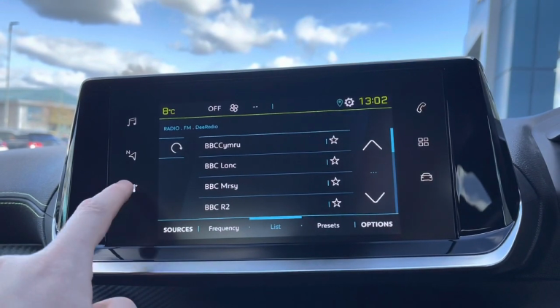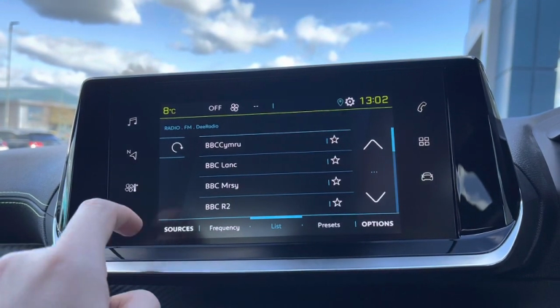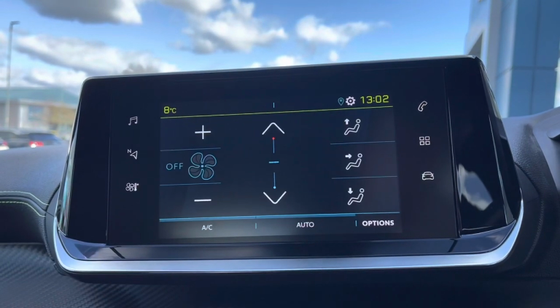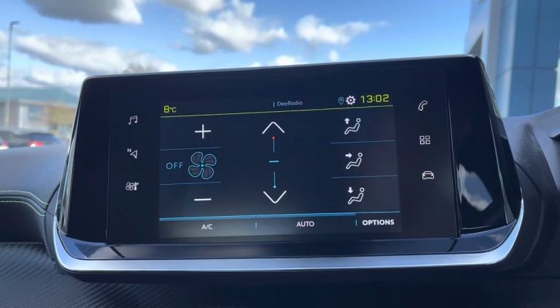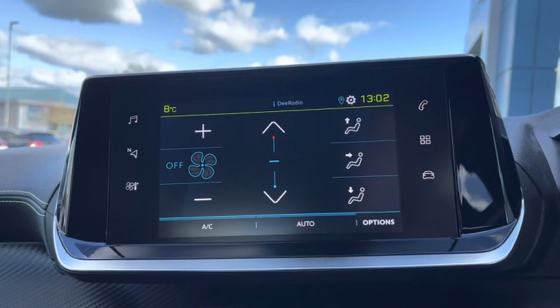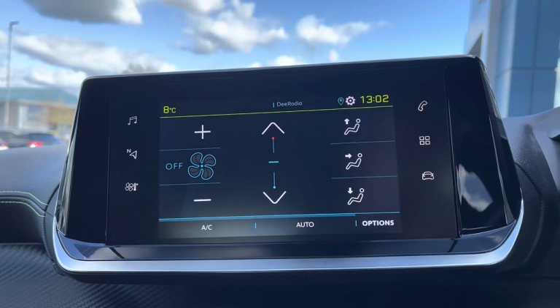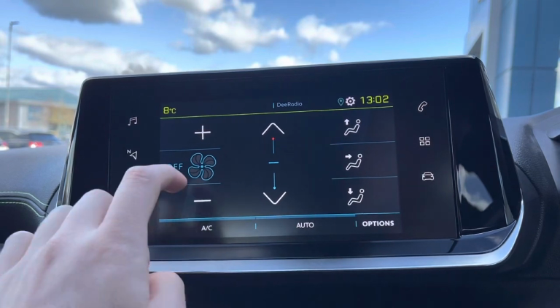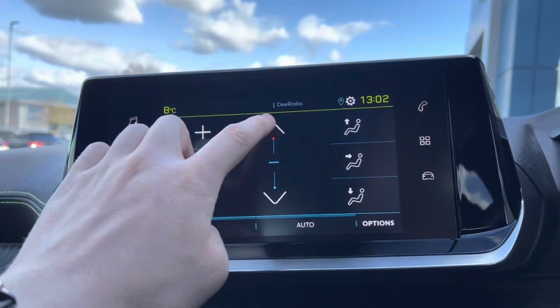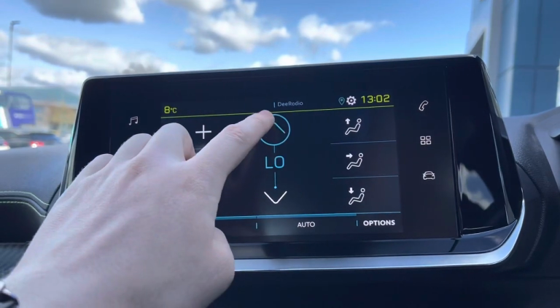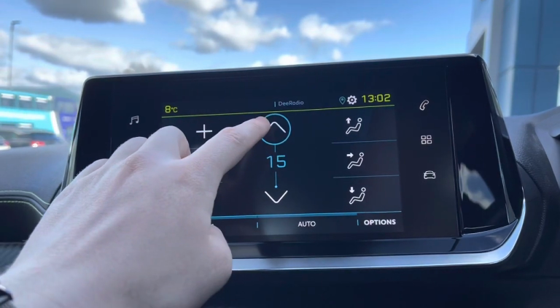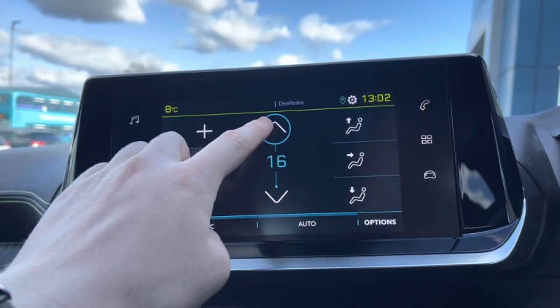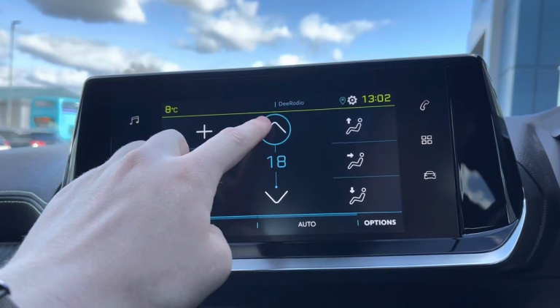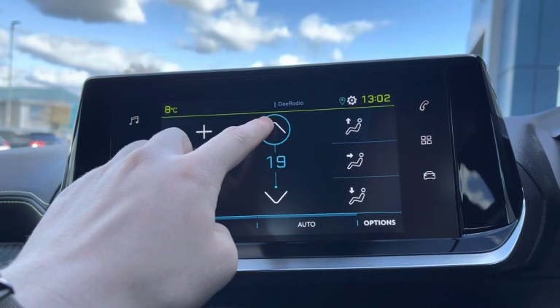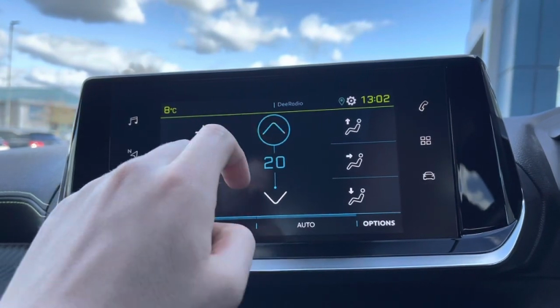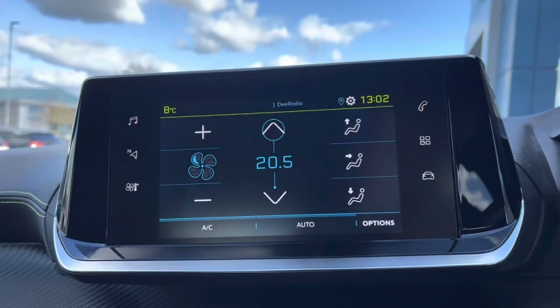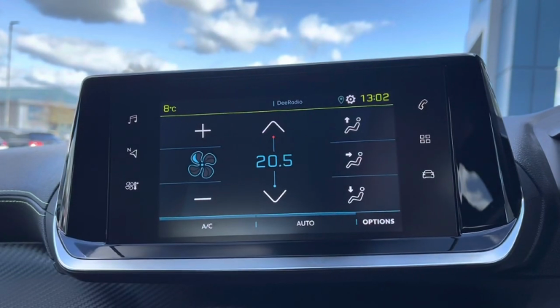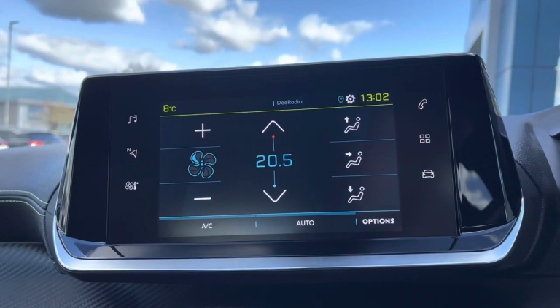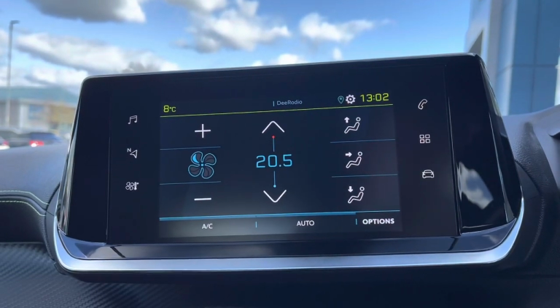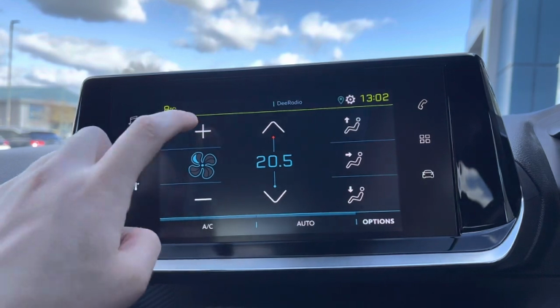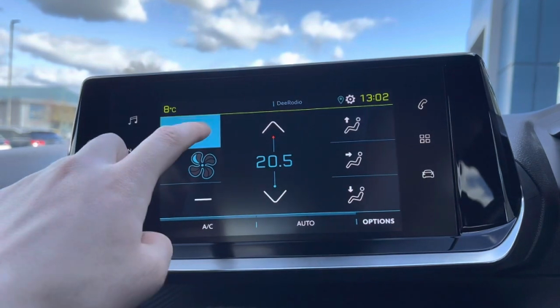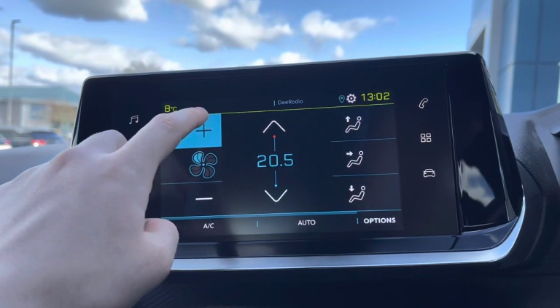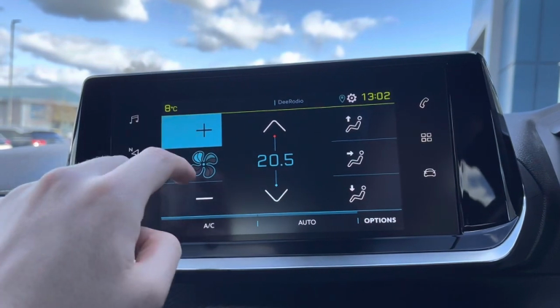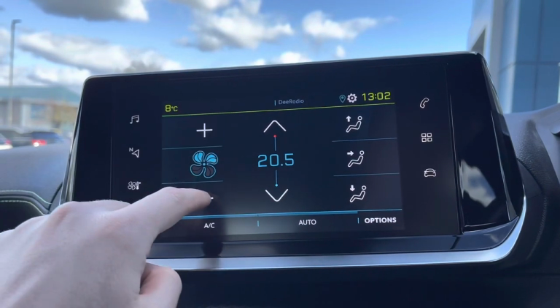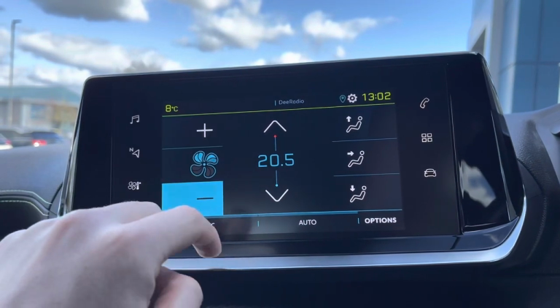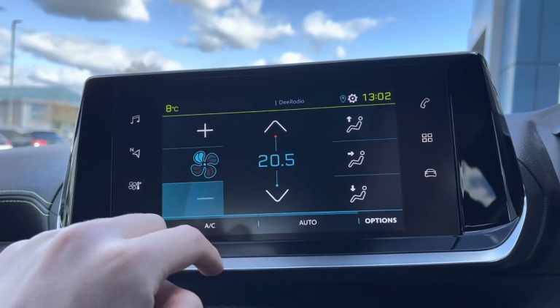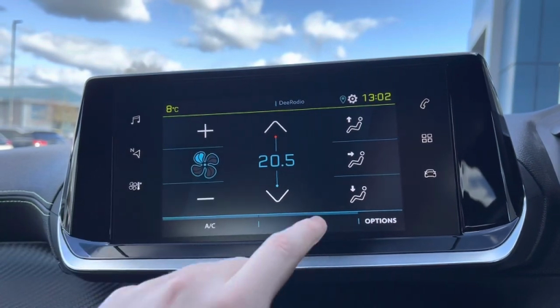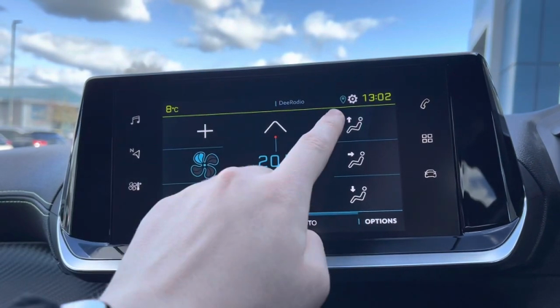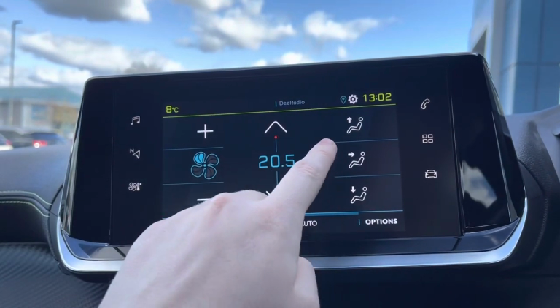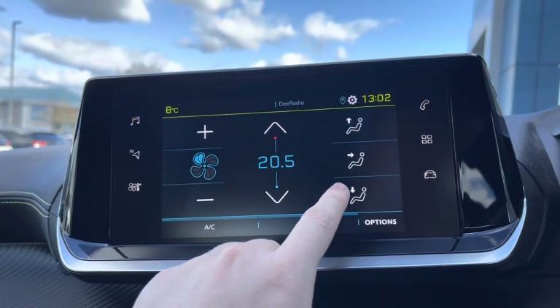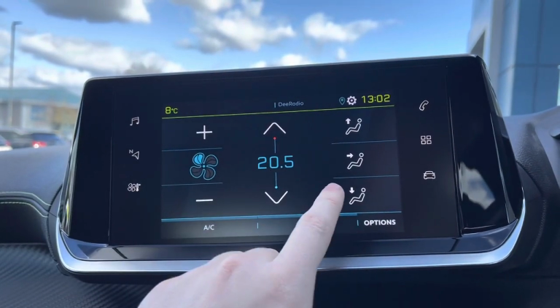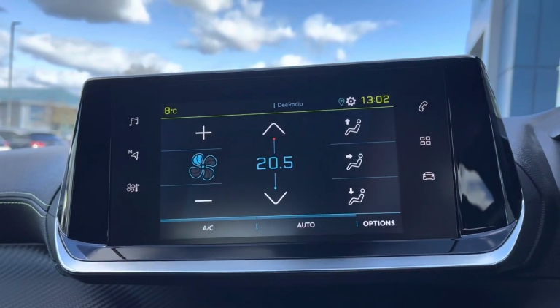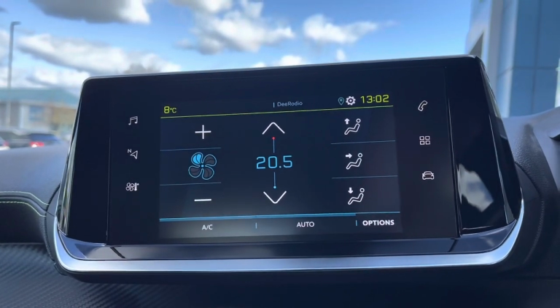Now as we move on to the air control units, we will see that it is very easy to control the temperature of this car. You can also control how fast the air flows around, as well as what point it is directed — being at you, your feet or the windscreen.